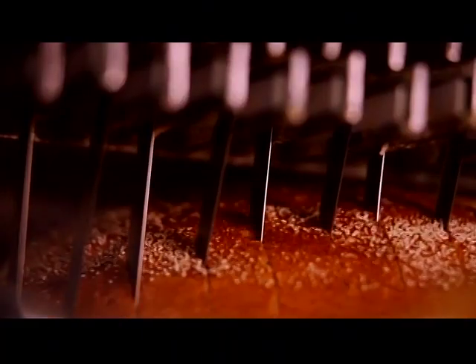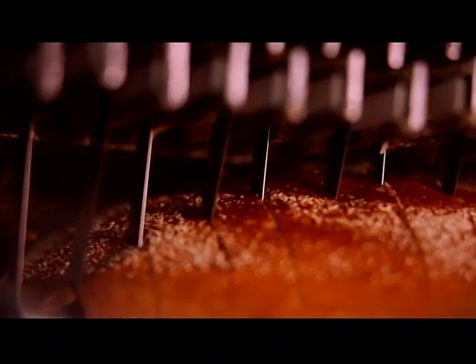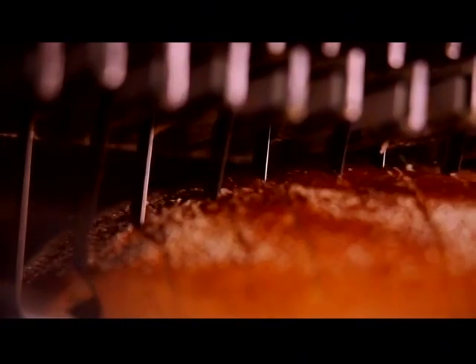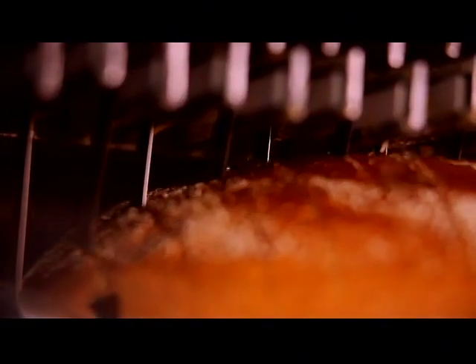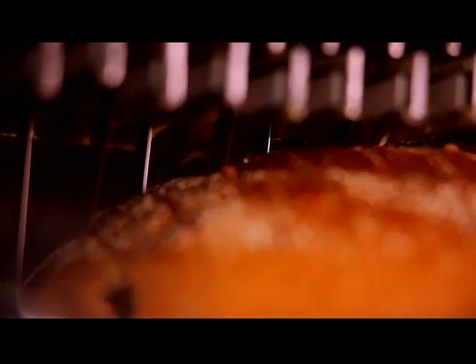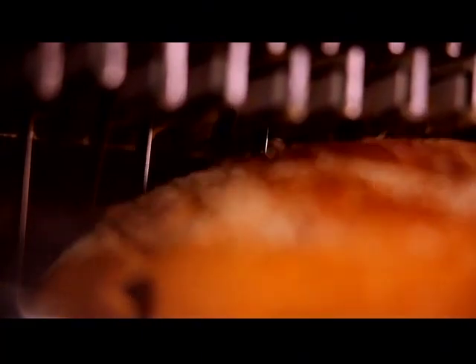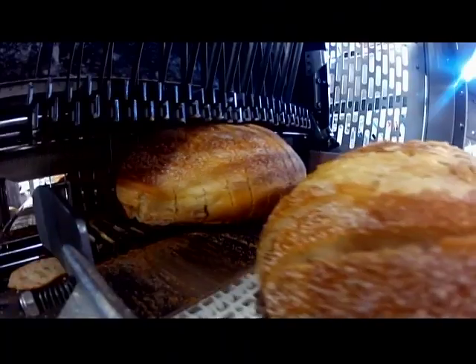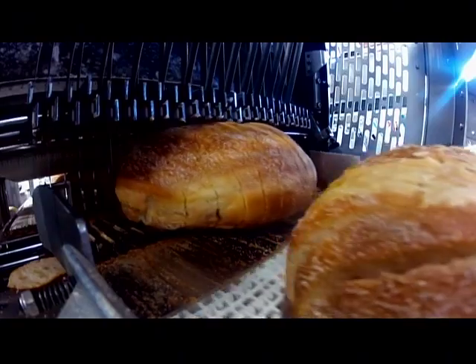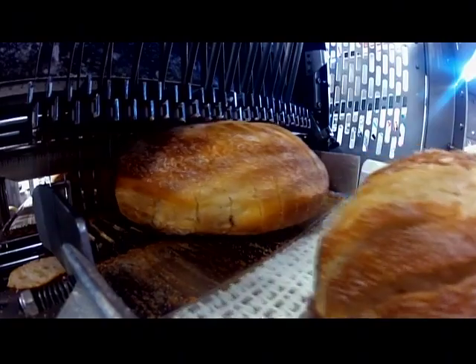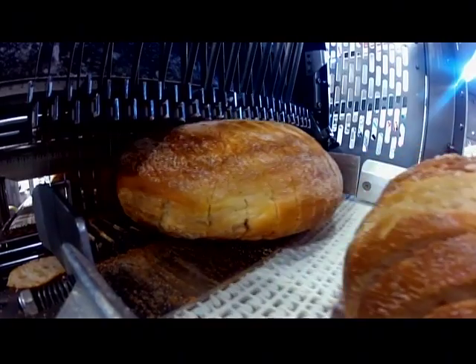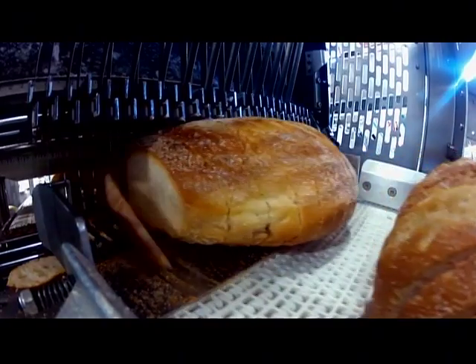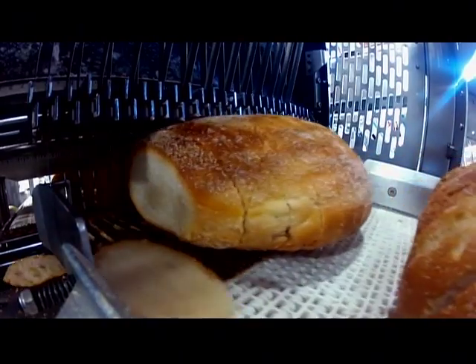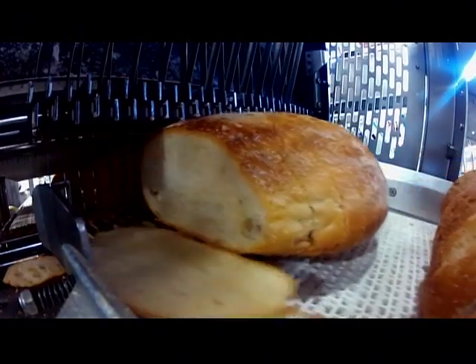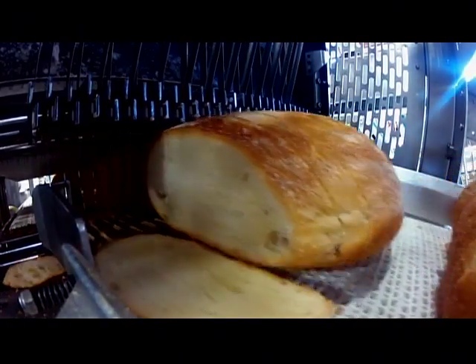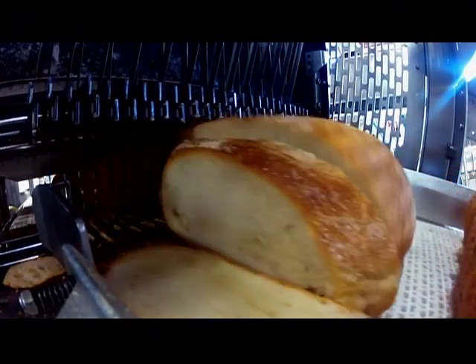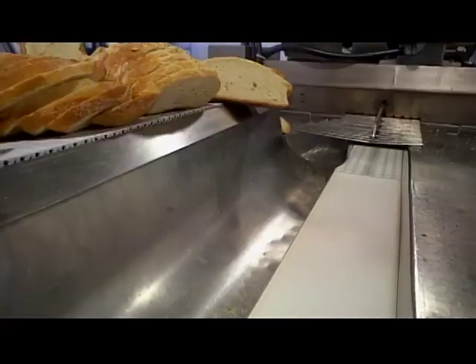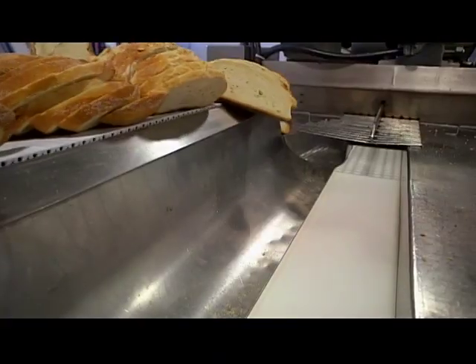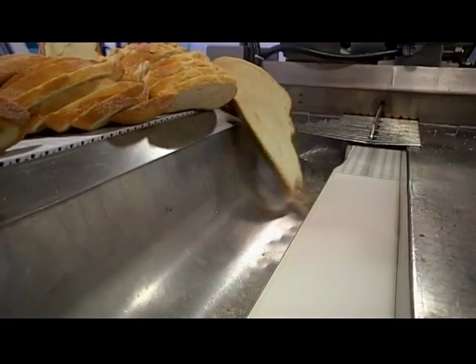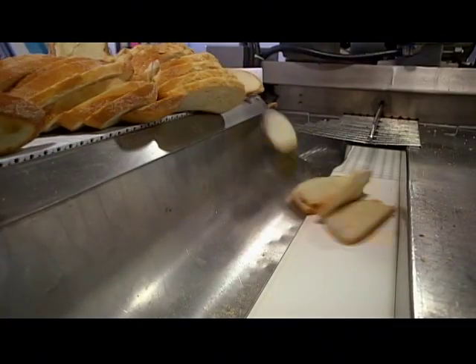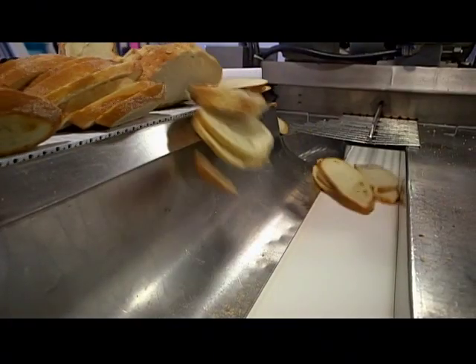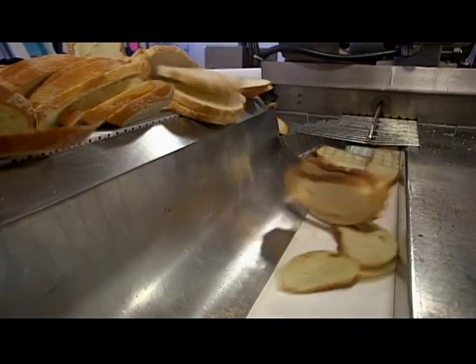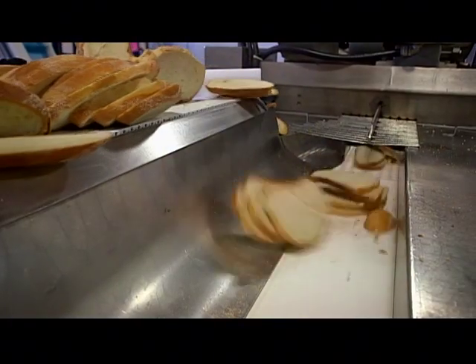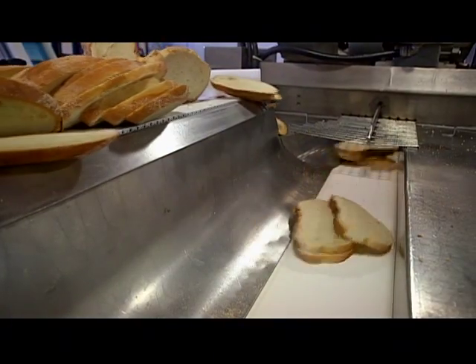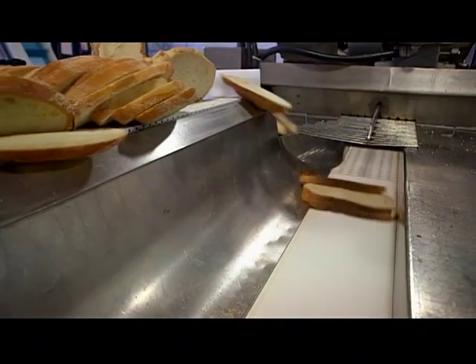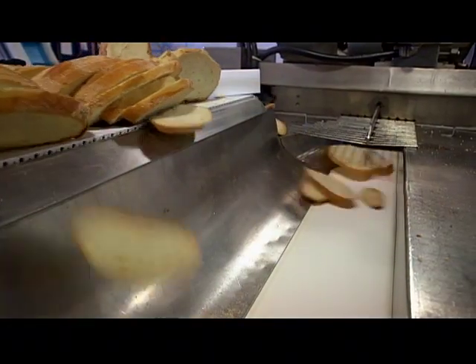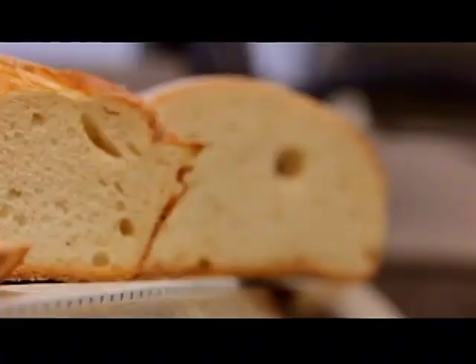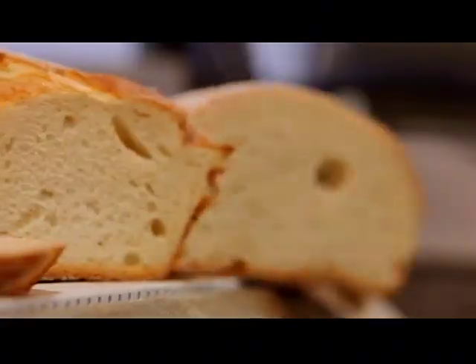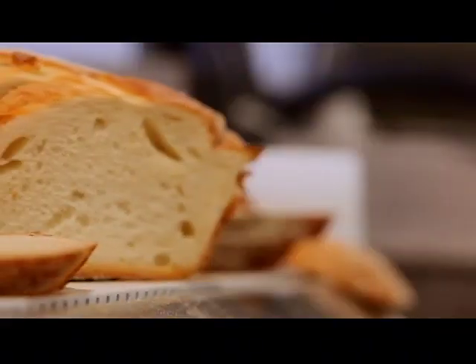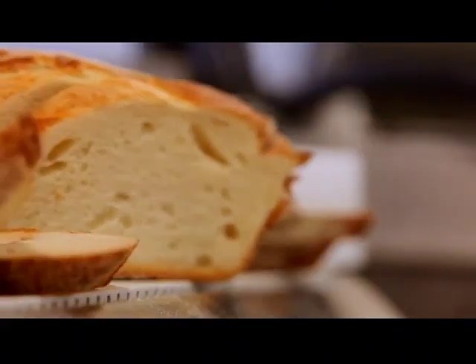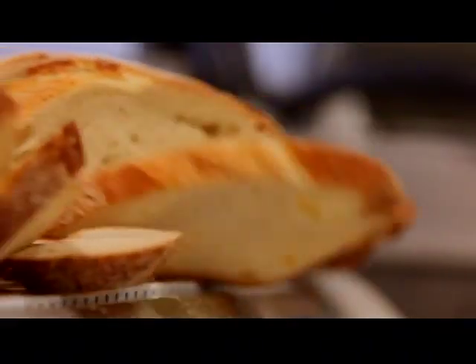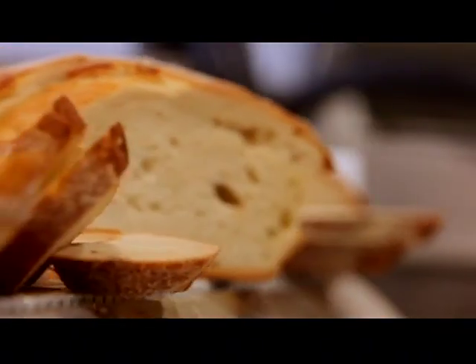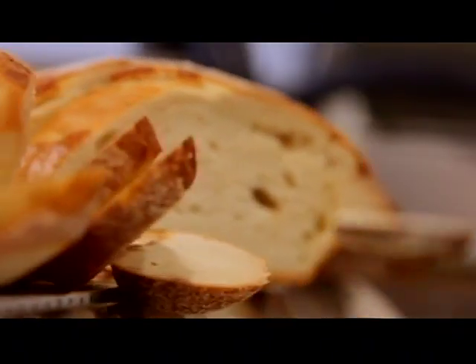The round bread is sliced automatically. The slicer can be changed for different thickness levels, and Marcy's use a large setting for bigger pieces and bigger texture.